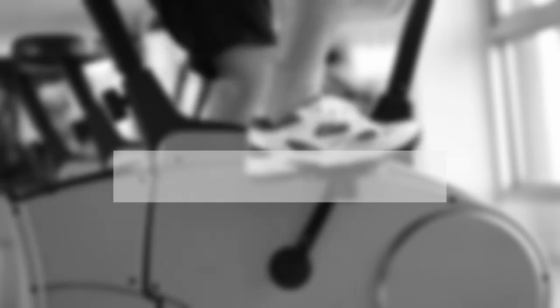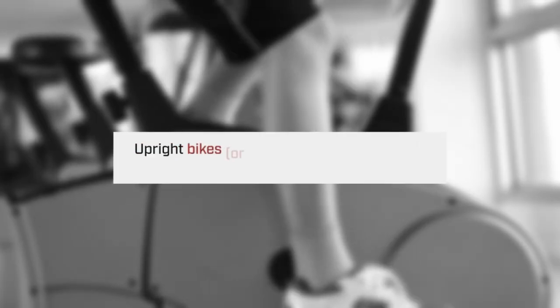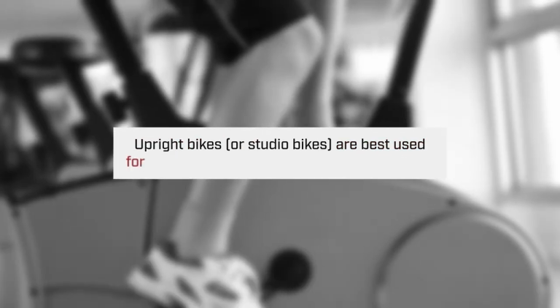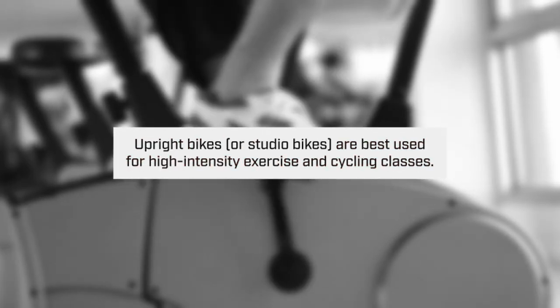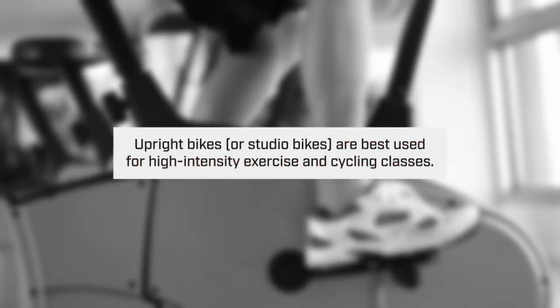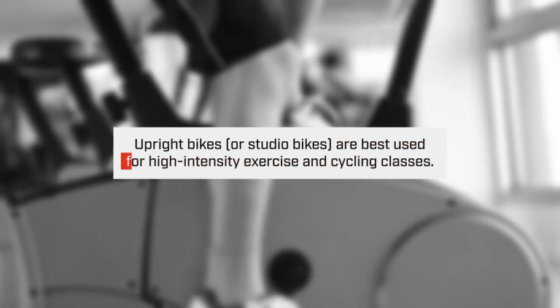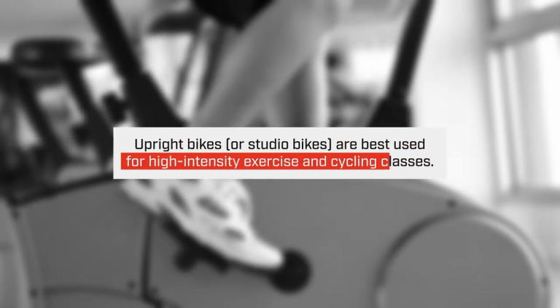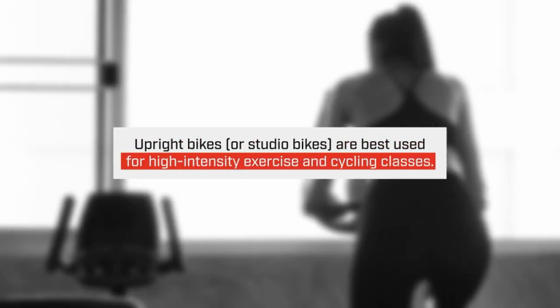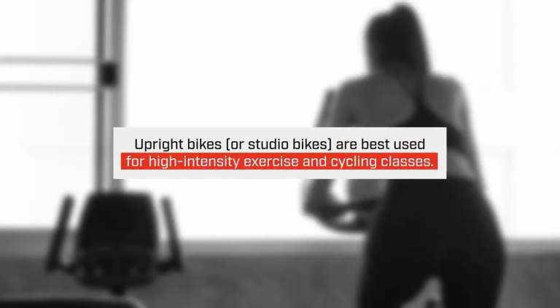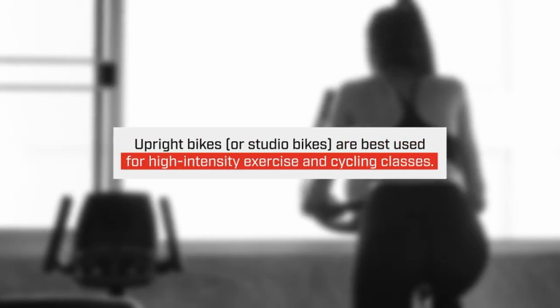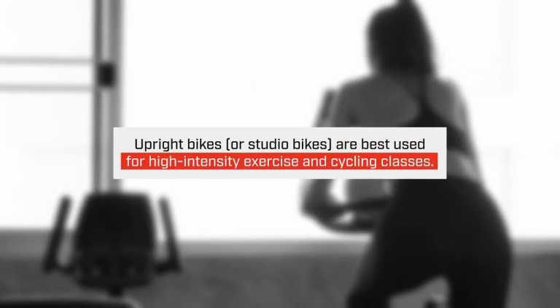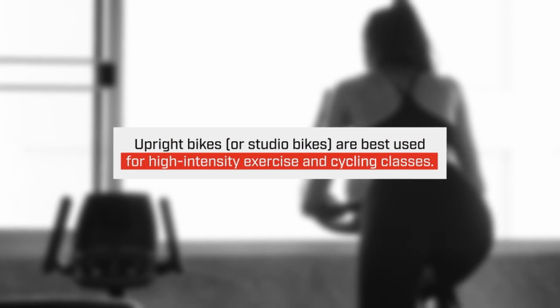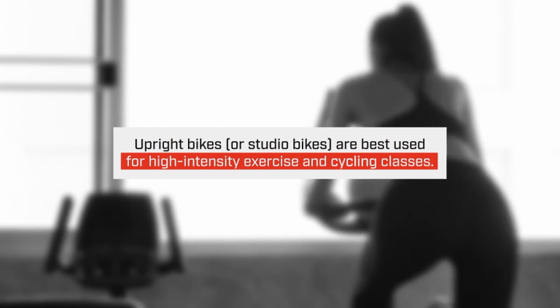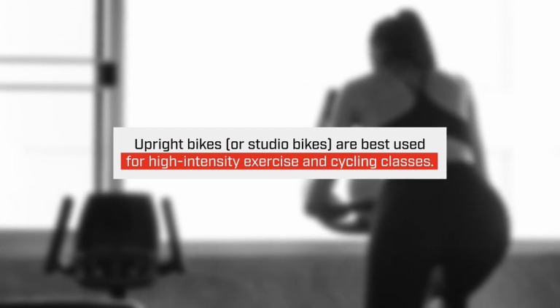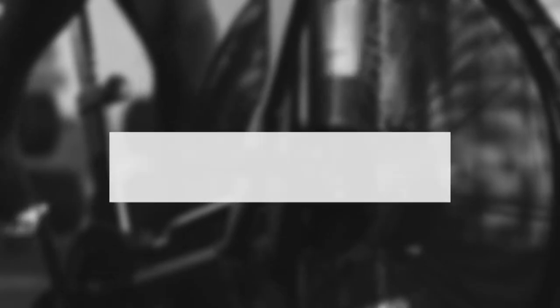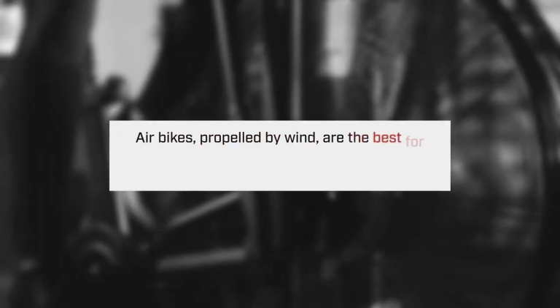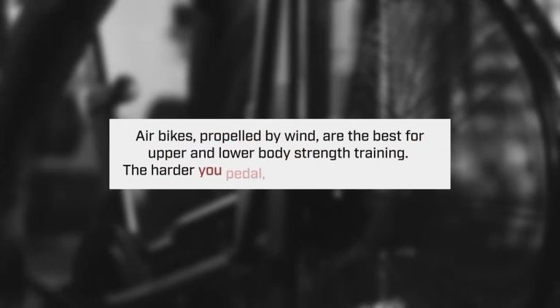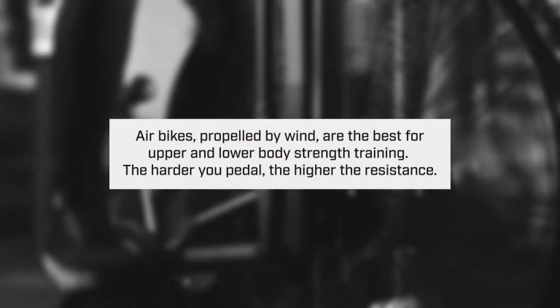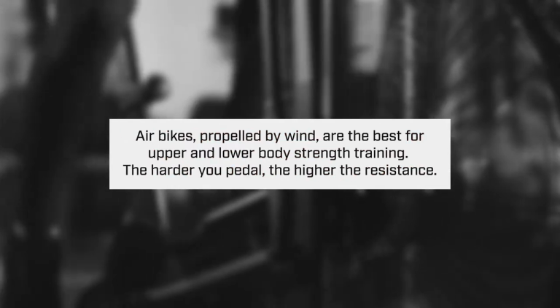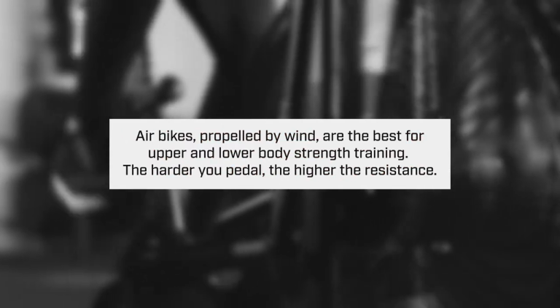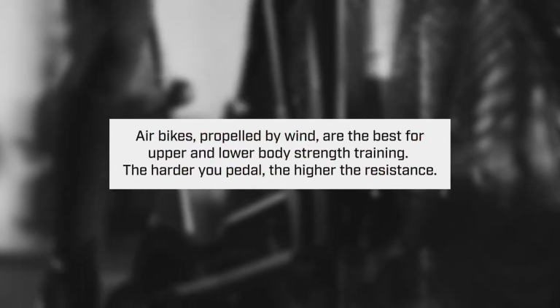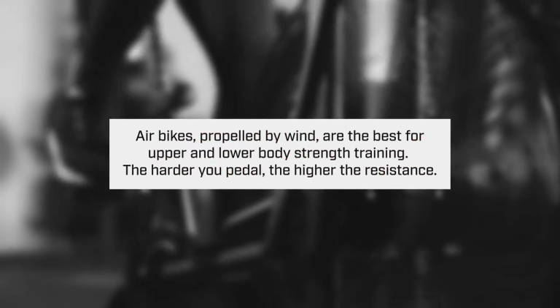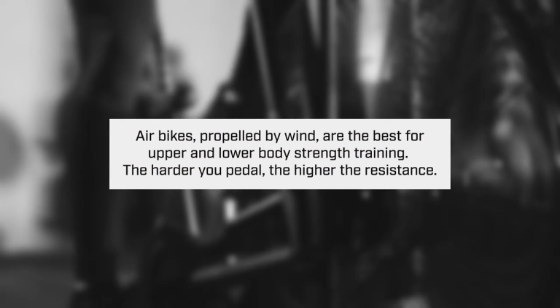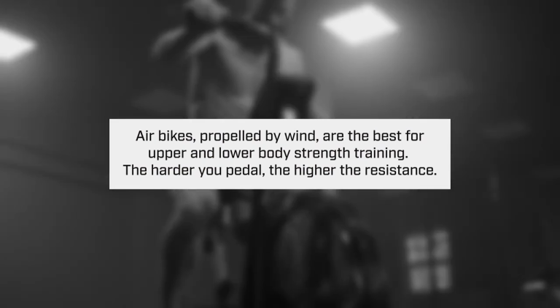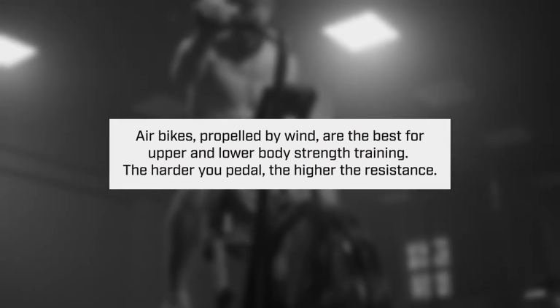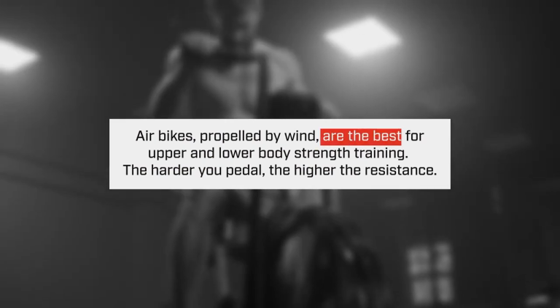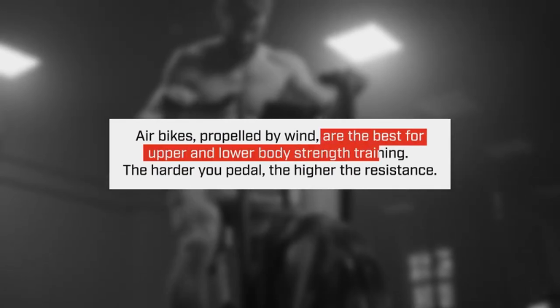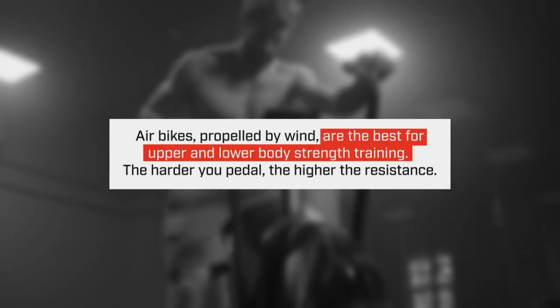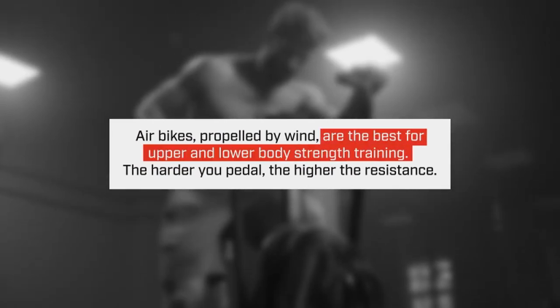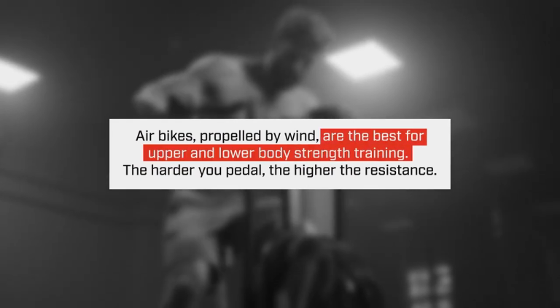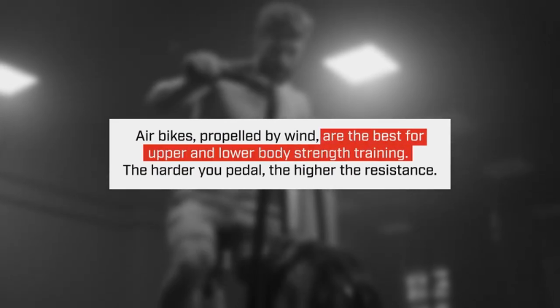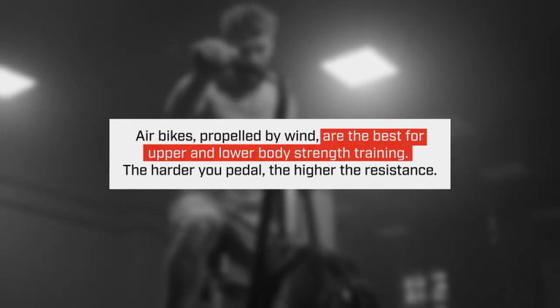The upright or studio bikes are going to be used for your higher intensity exercises and your studio classes. Your air bikes are propelled by wind, the handles move, and you can do upper or lower body workouts separately or simultaneously.